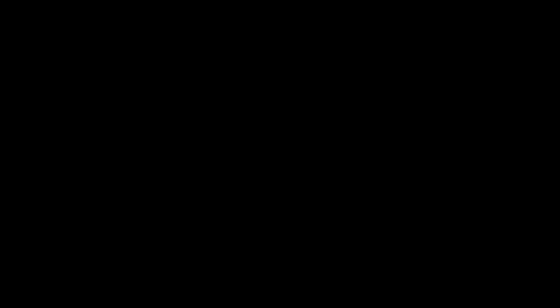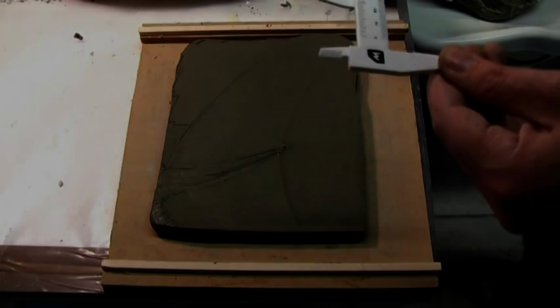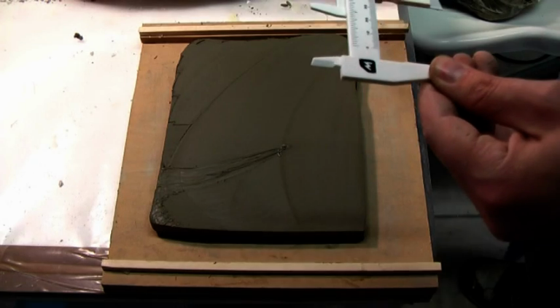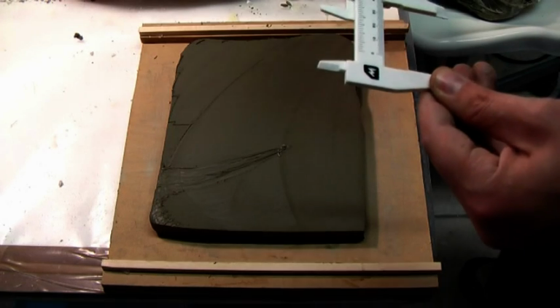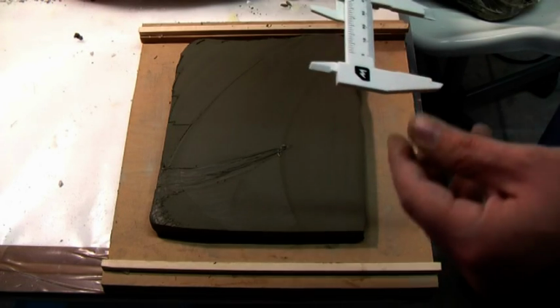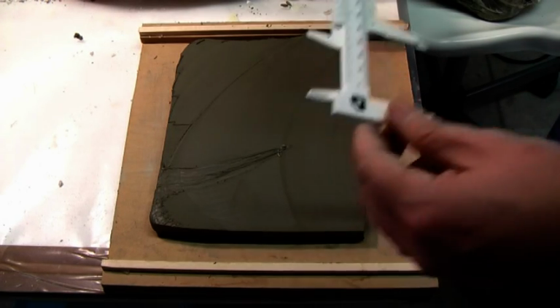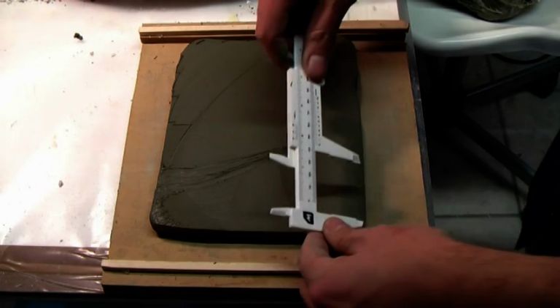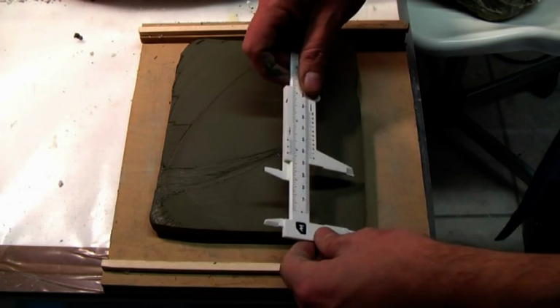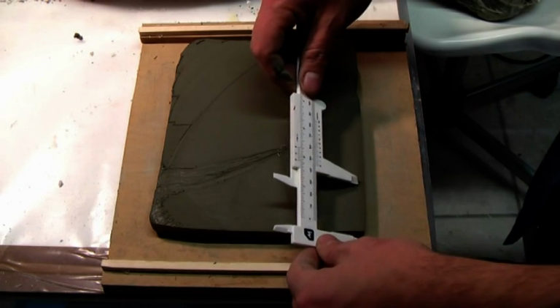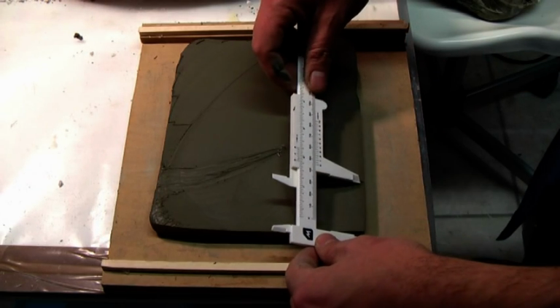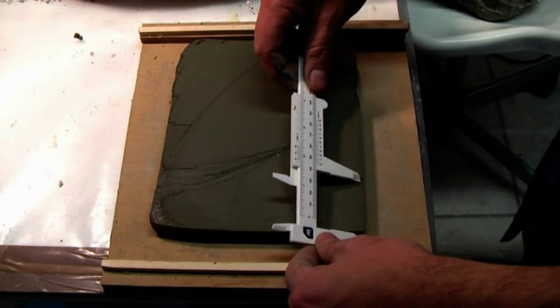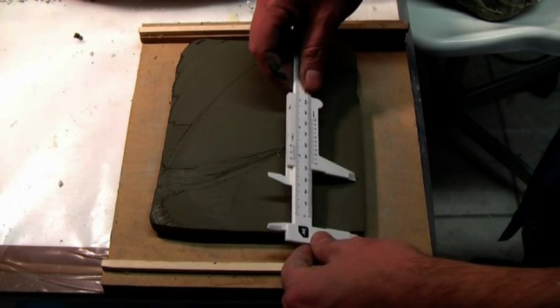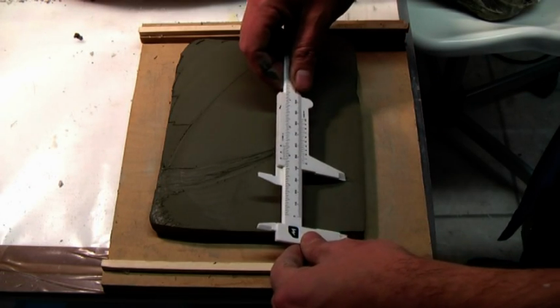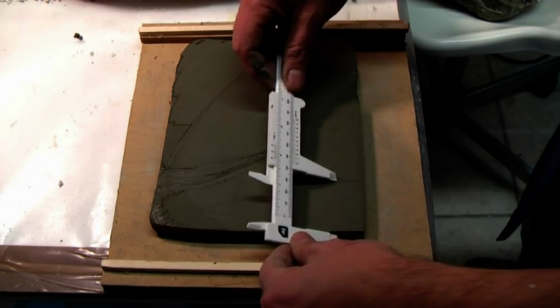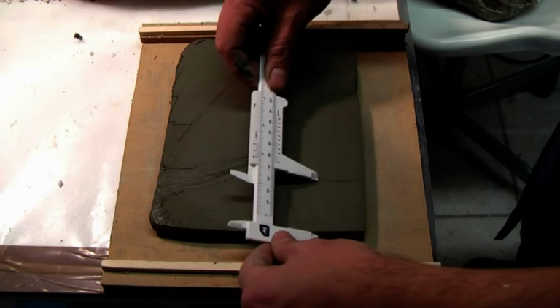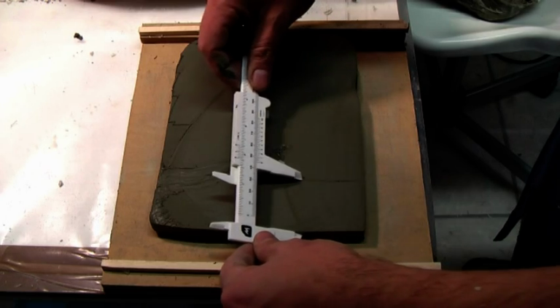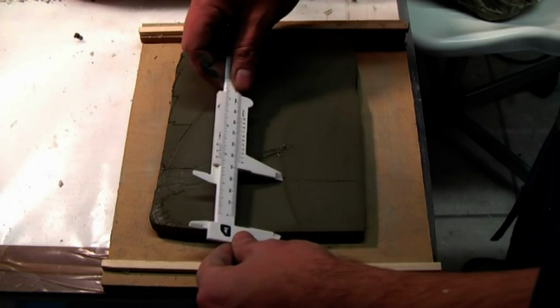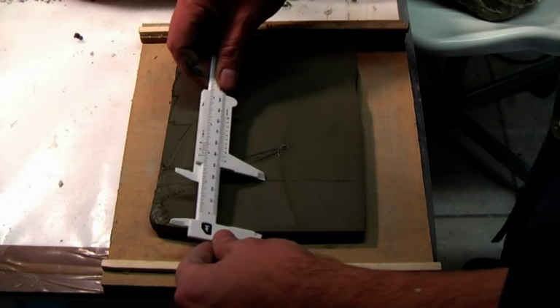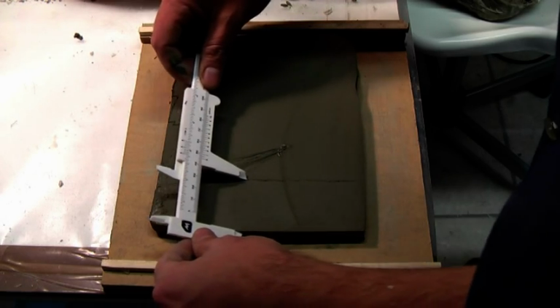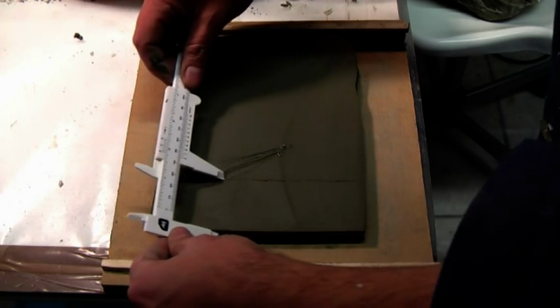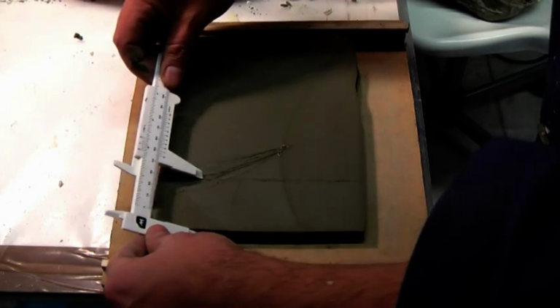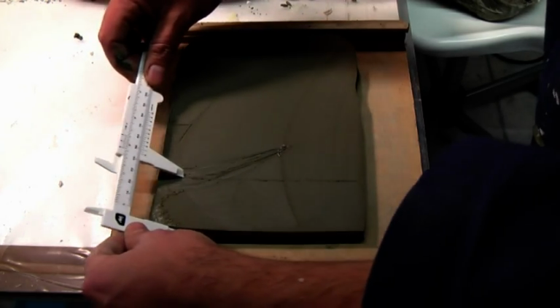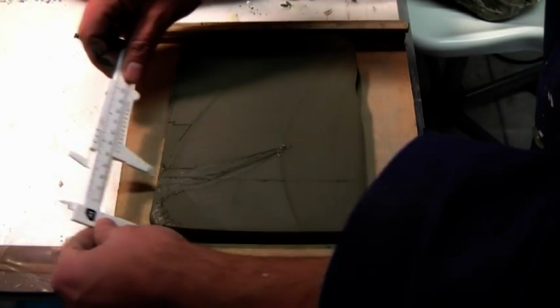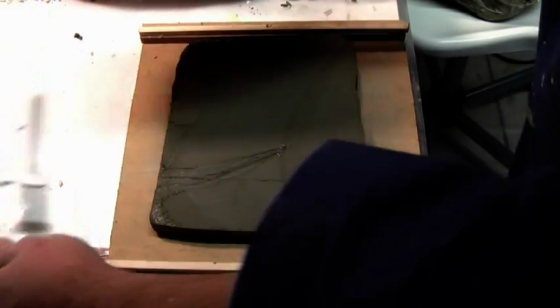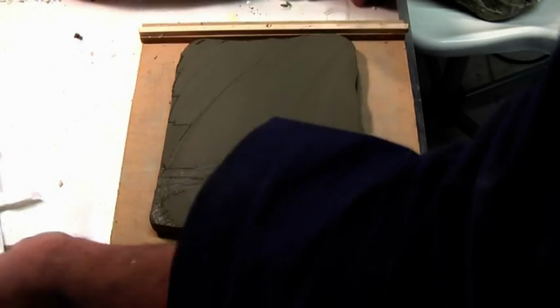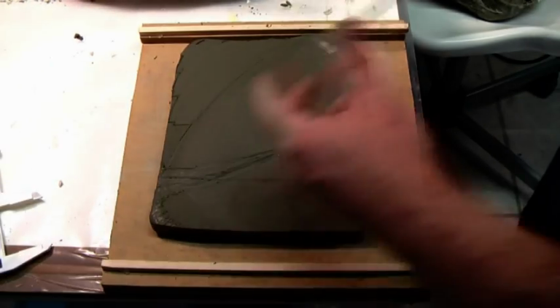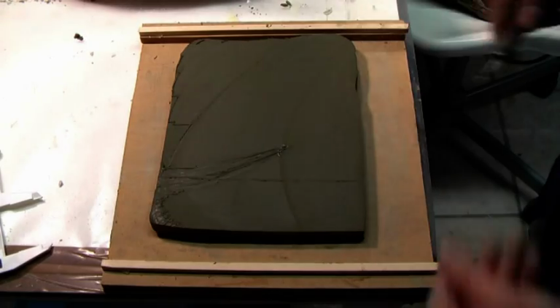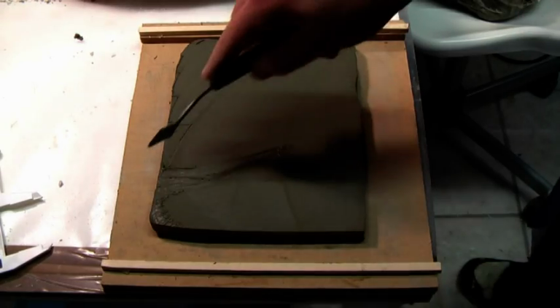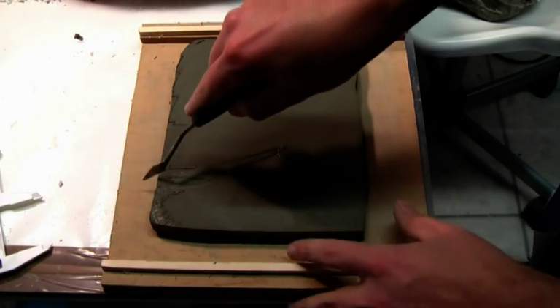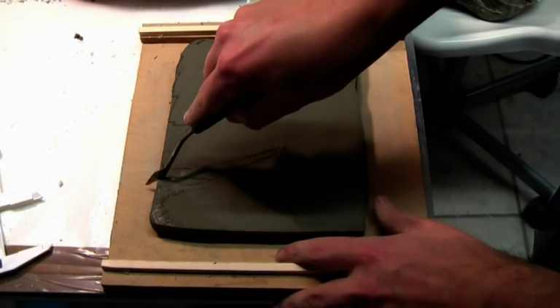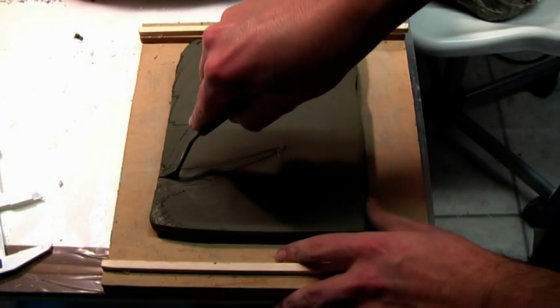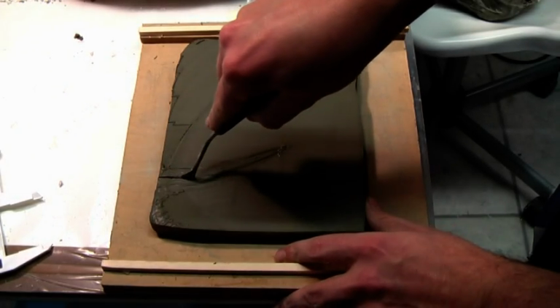Cut a slab of clay 12 millimetres thick — that's about half an inch. Divide it into 5 centimetre wide sections, that's about 2 inches.